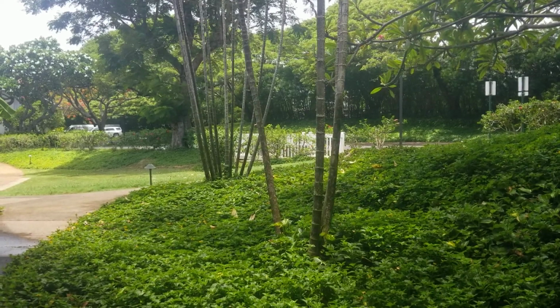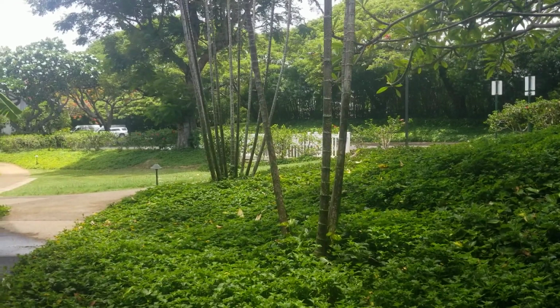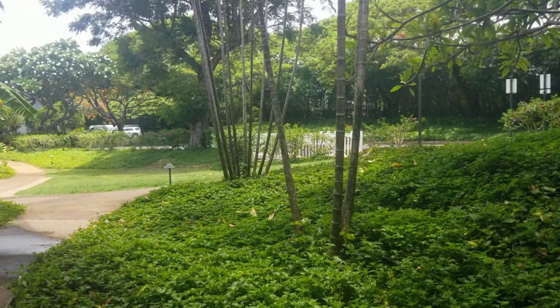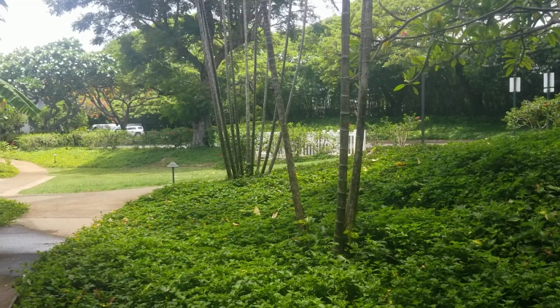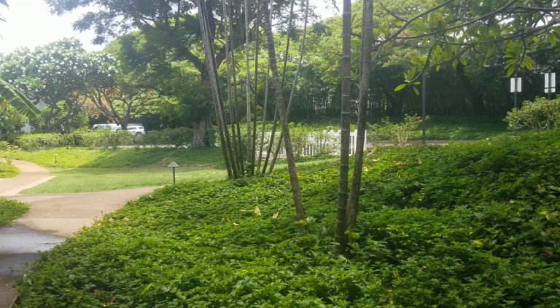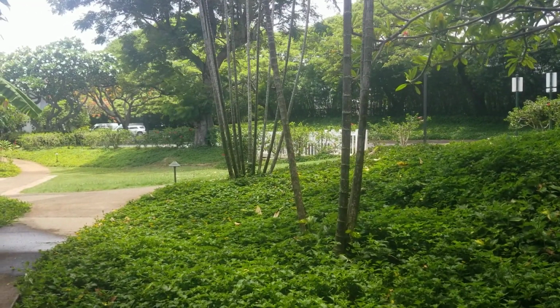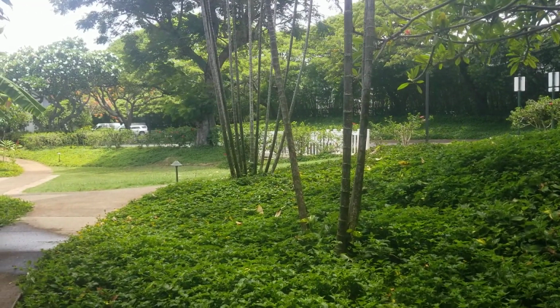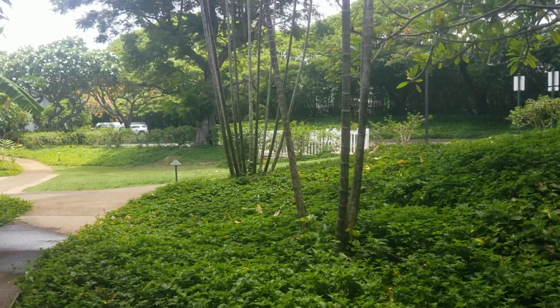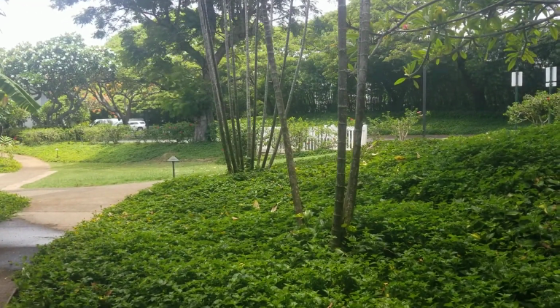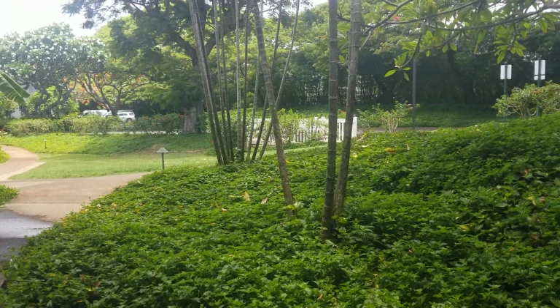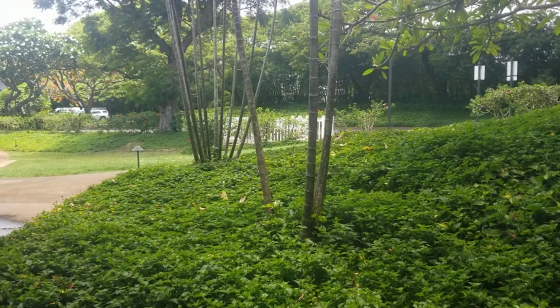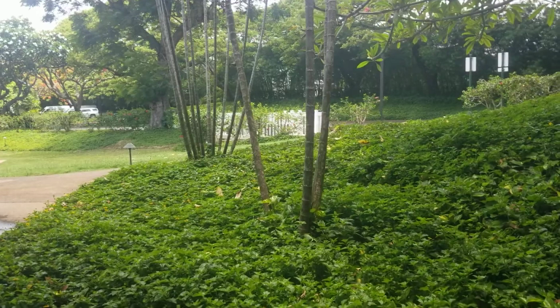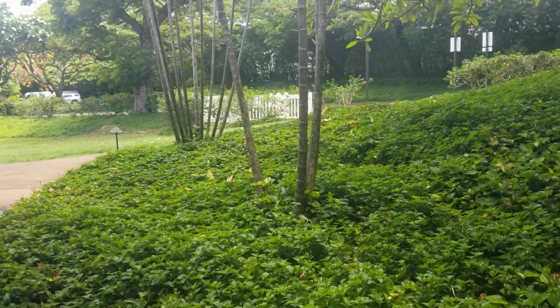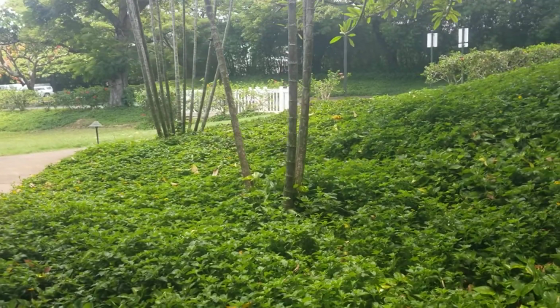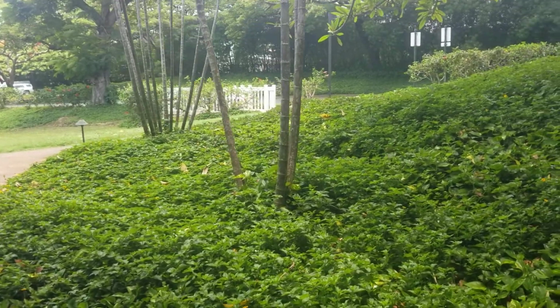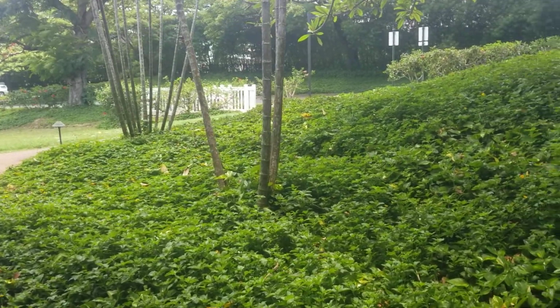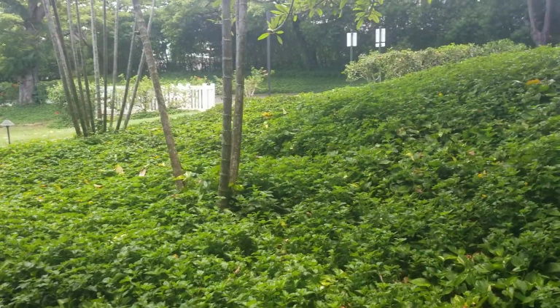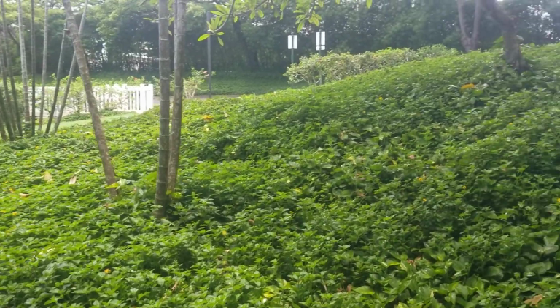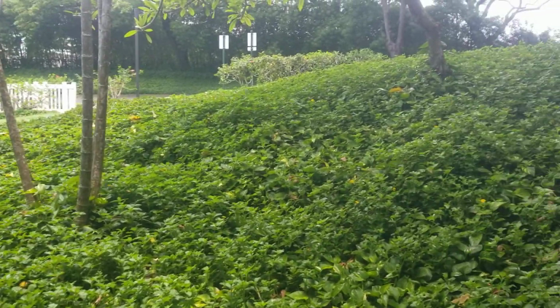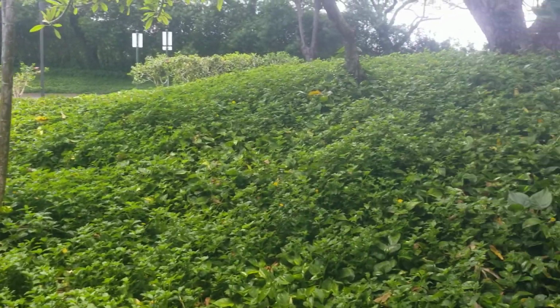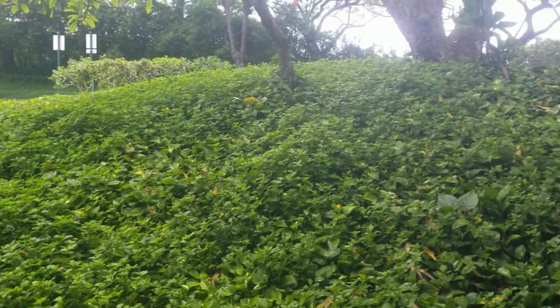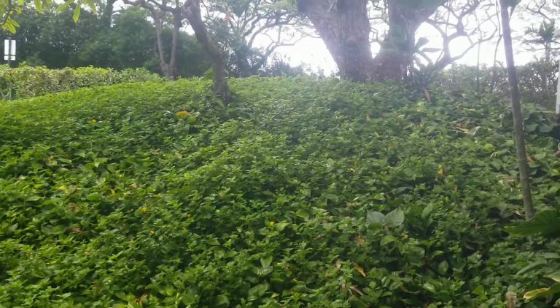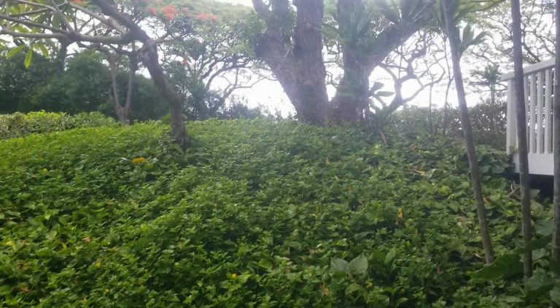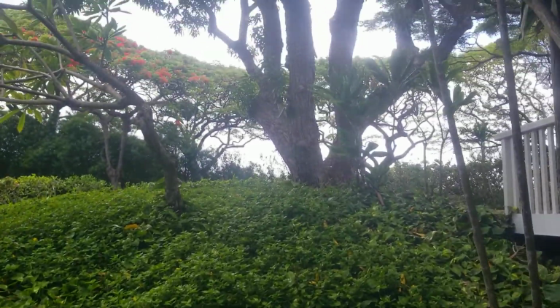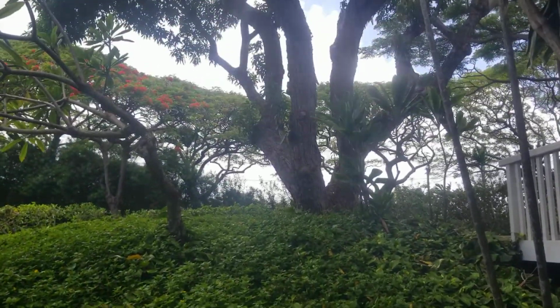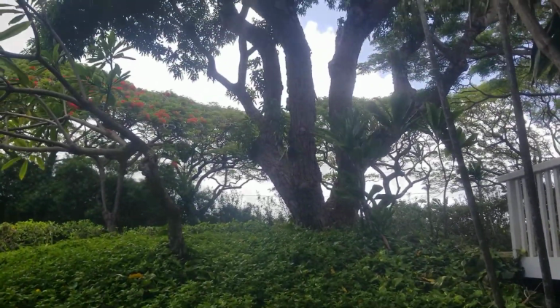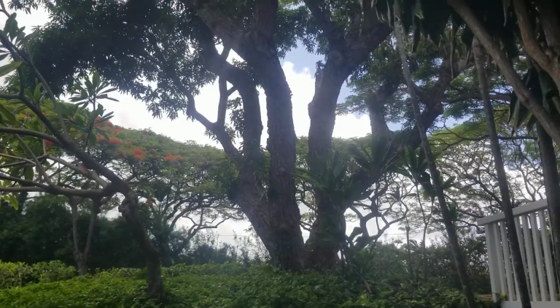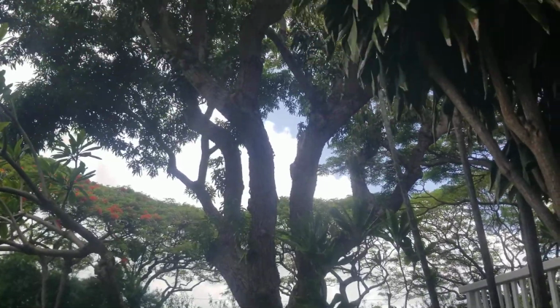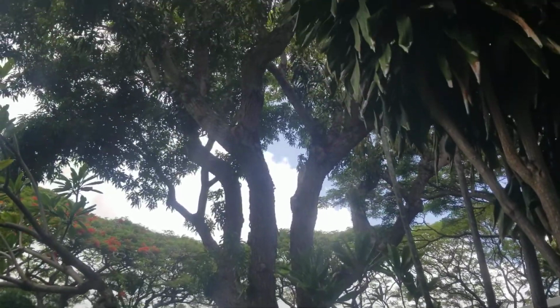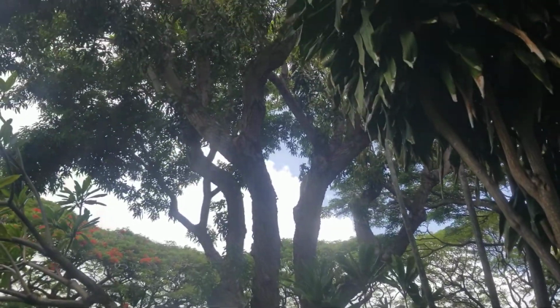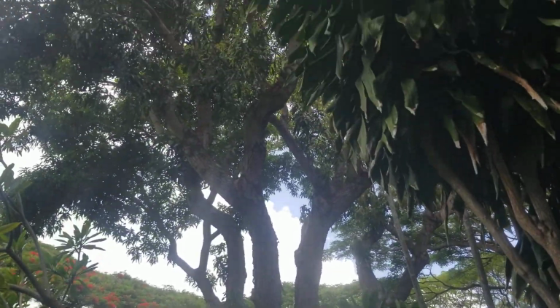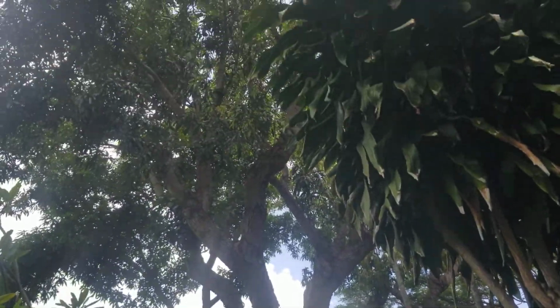Aloha! This is Phillip with EXP Realty. We're checking out Kiahuna Plantation unit number 114 today on a beautiful, happy Aloha Friday.